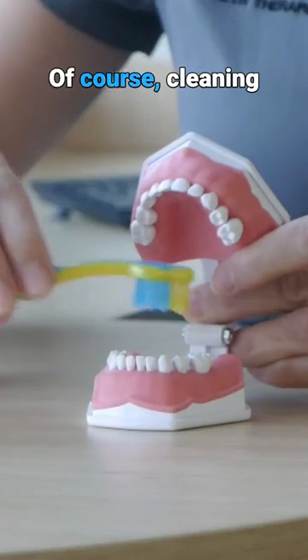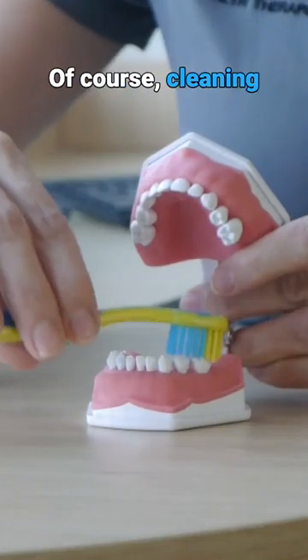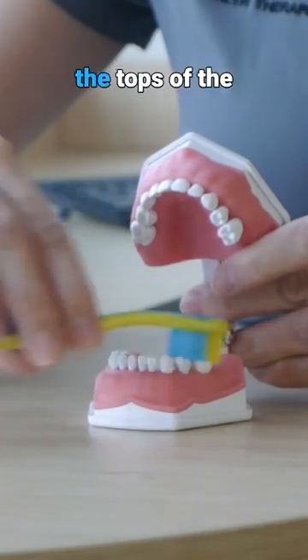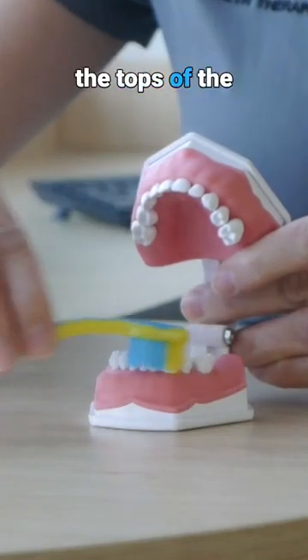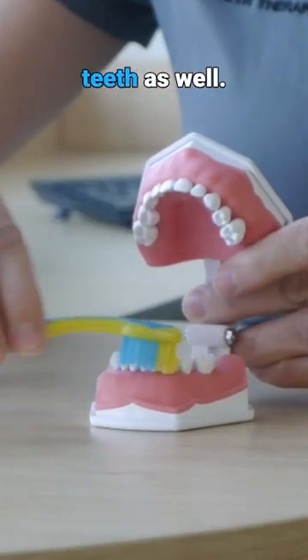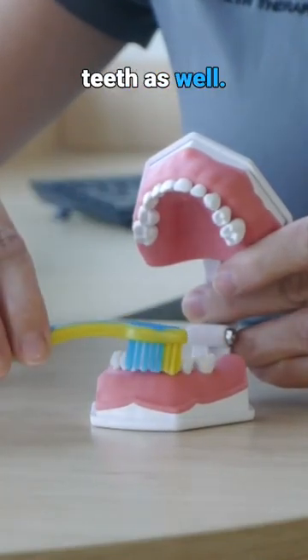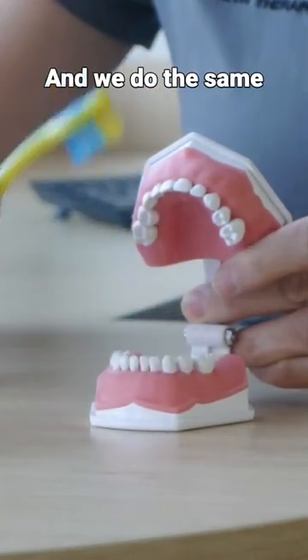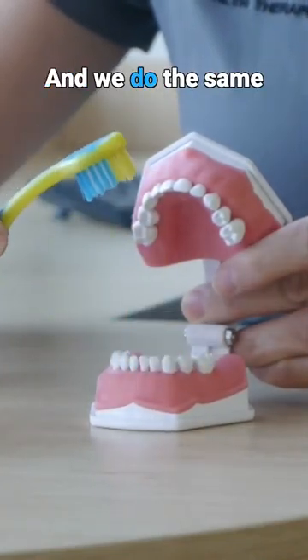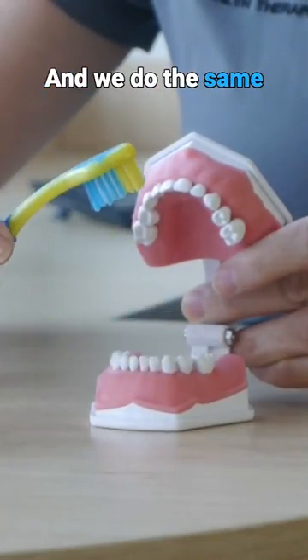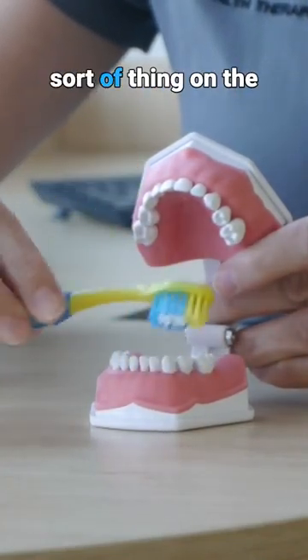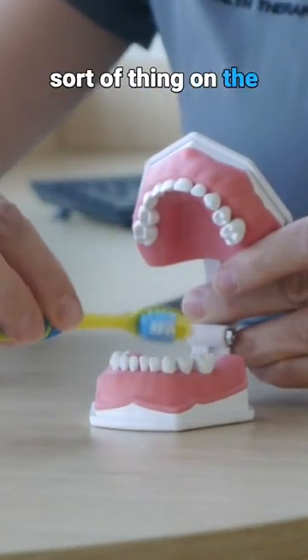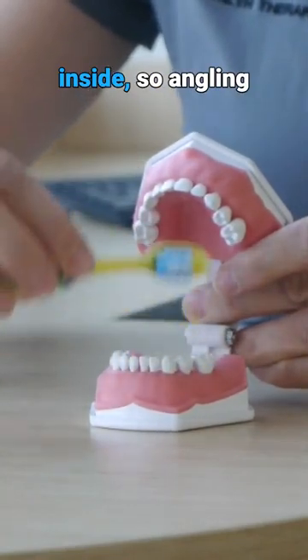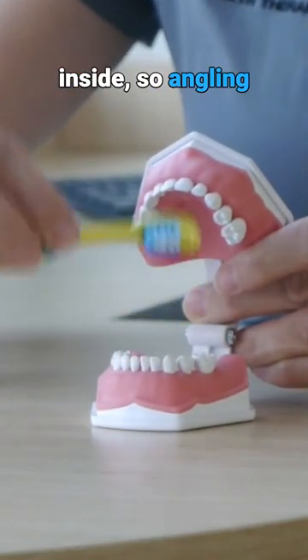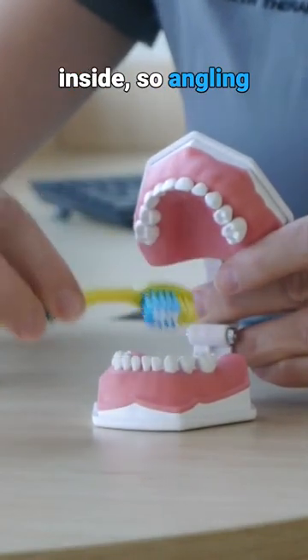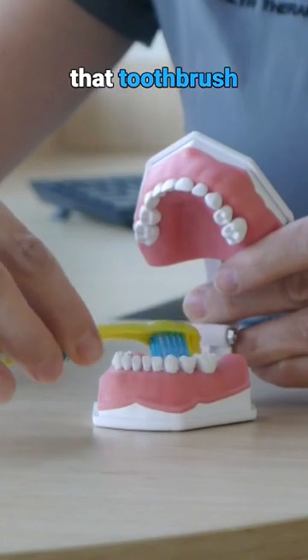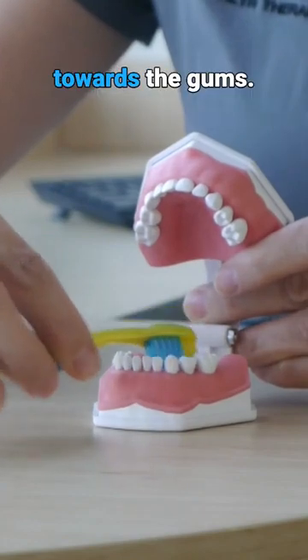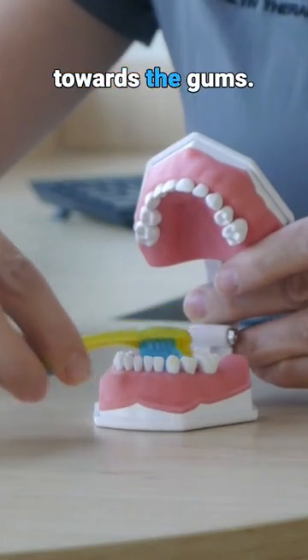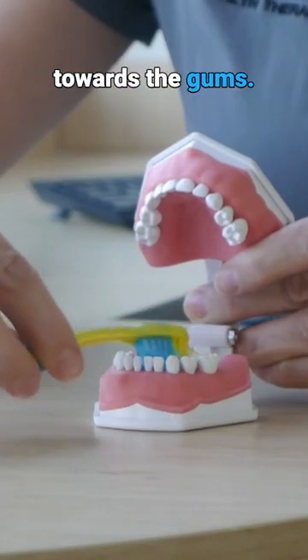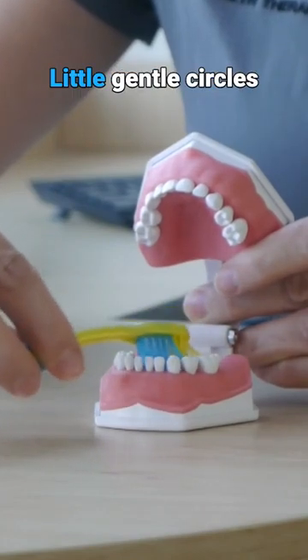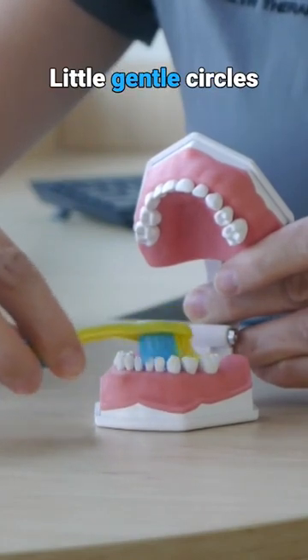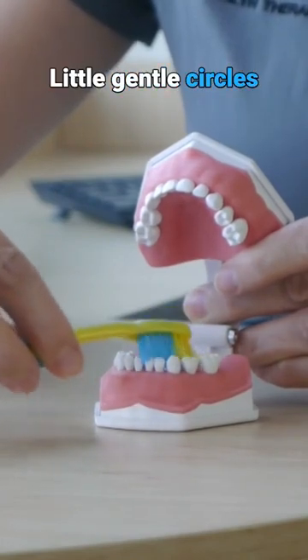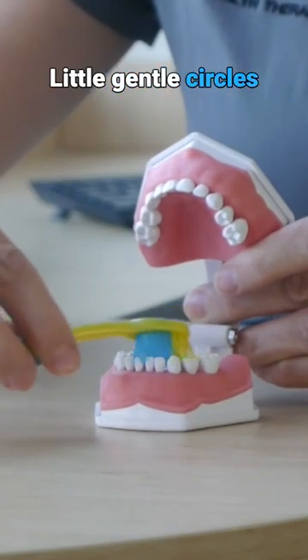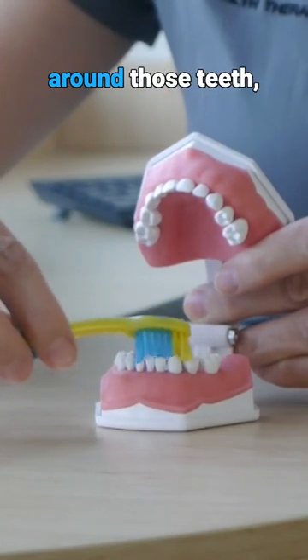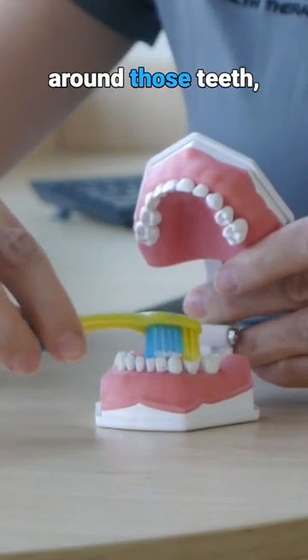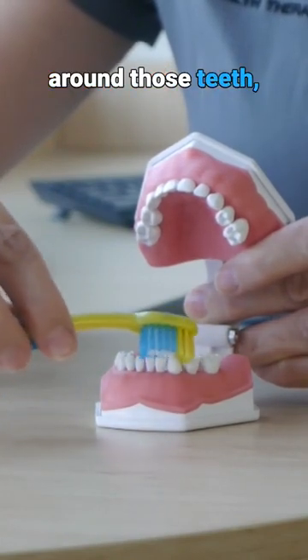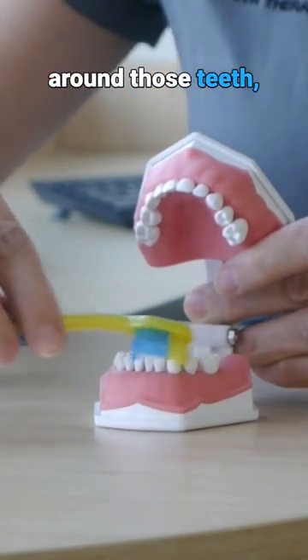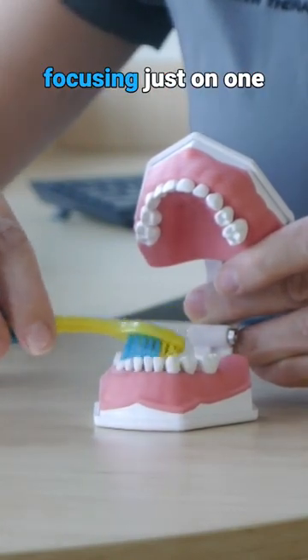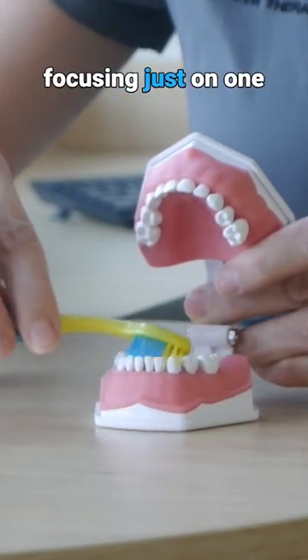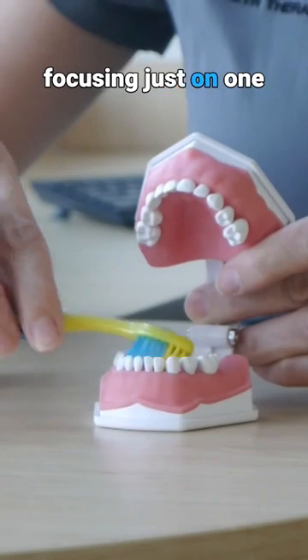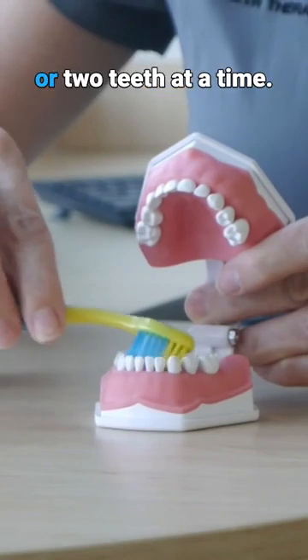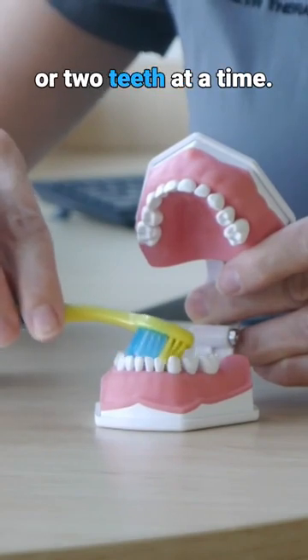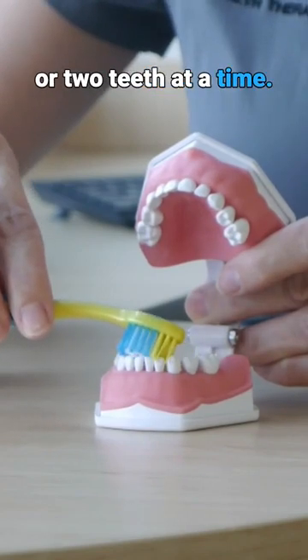Of course, cleaning the tops of the teeth as well. And we do the same sort of thing on the inside — angling that toothbrush towards the gums, little gentle circles around those teeth, focusing just on one or two teeth at a time.